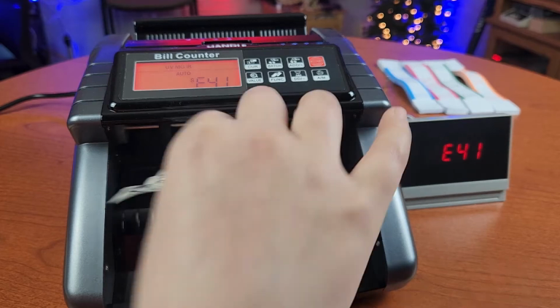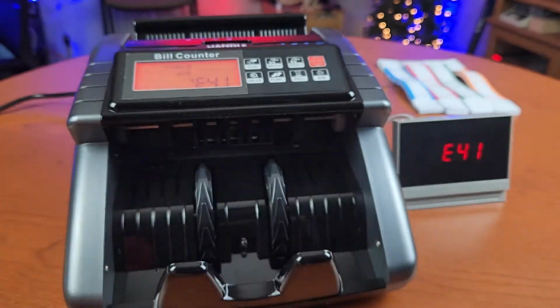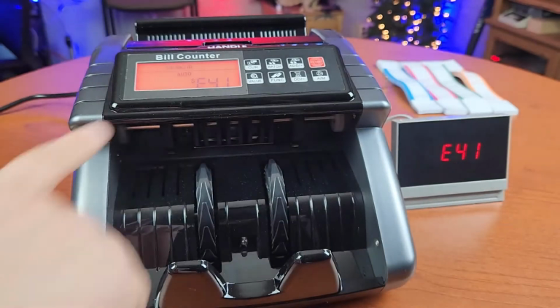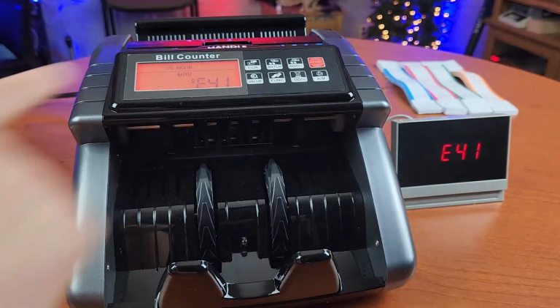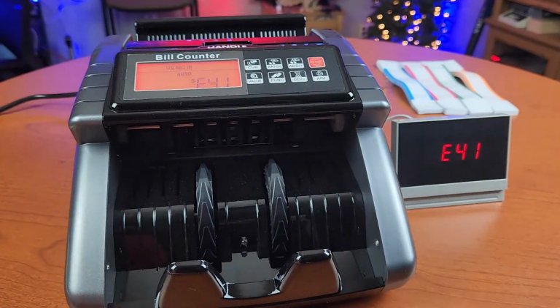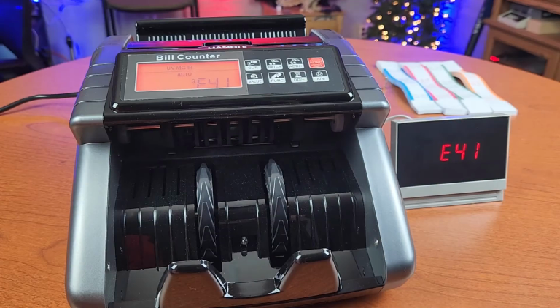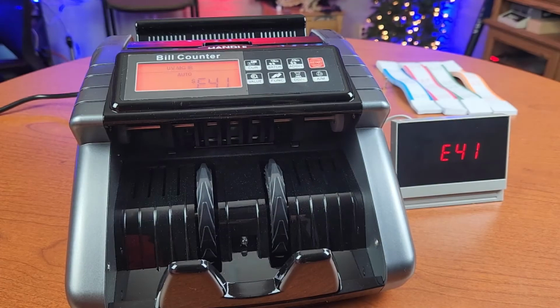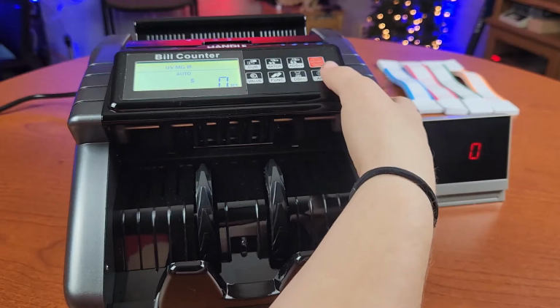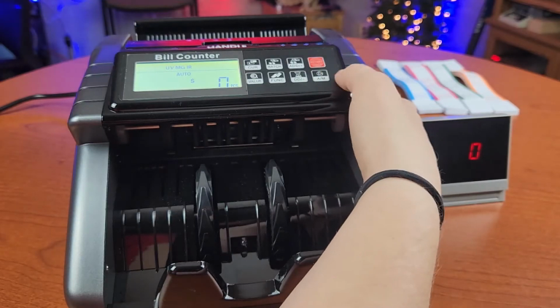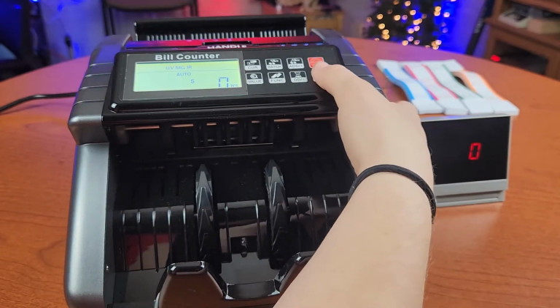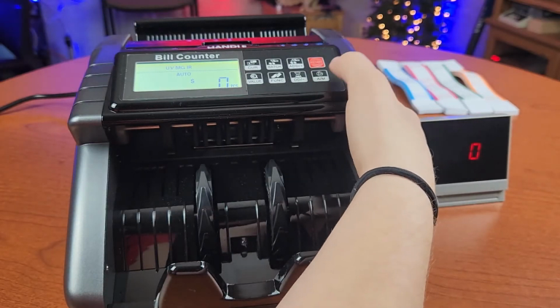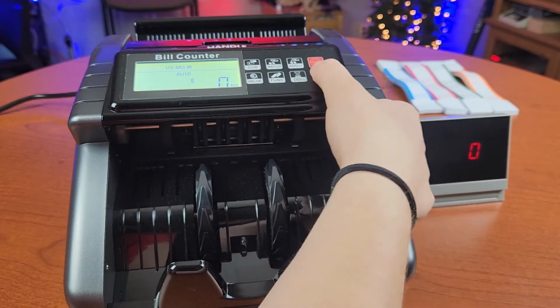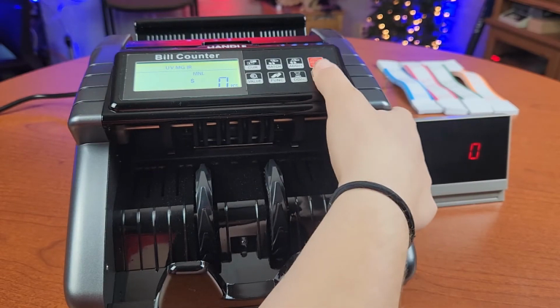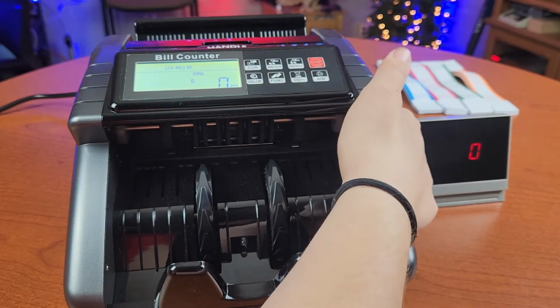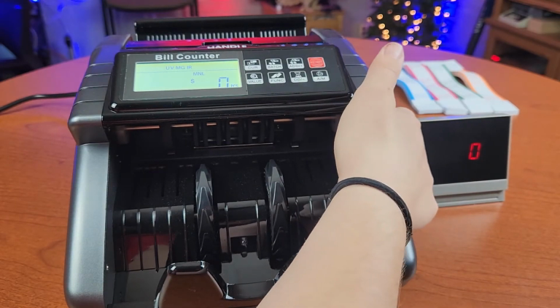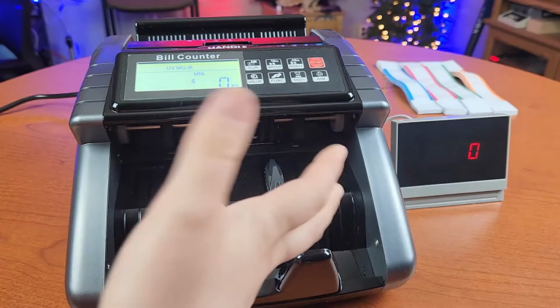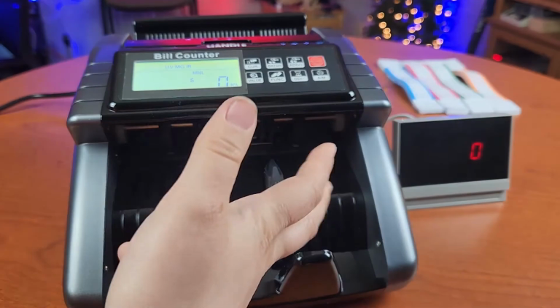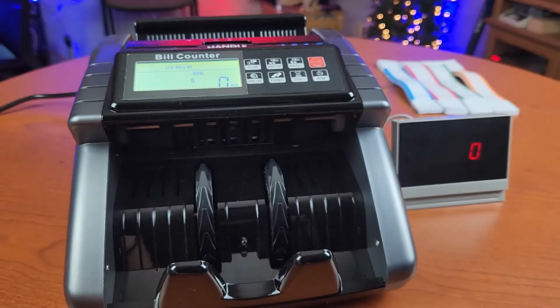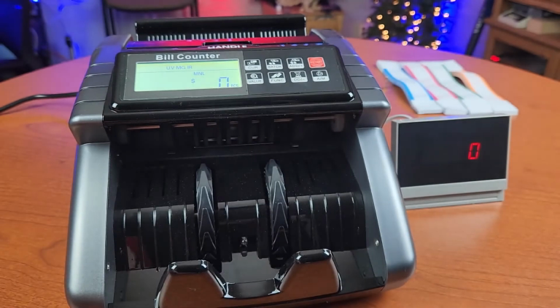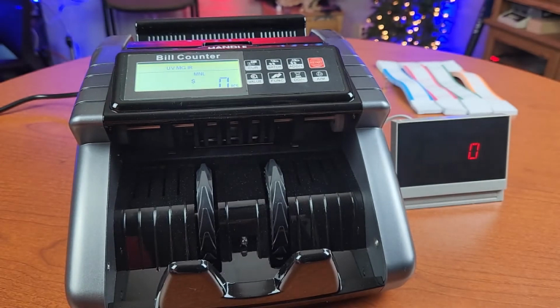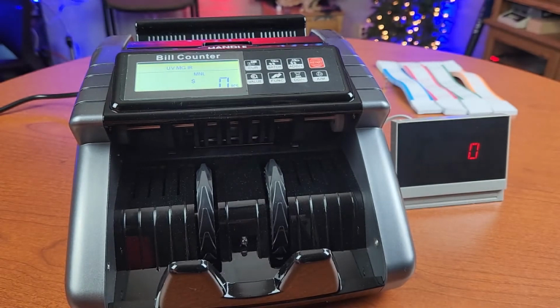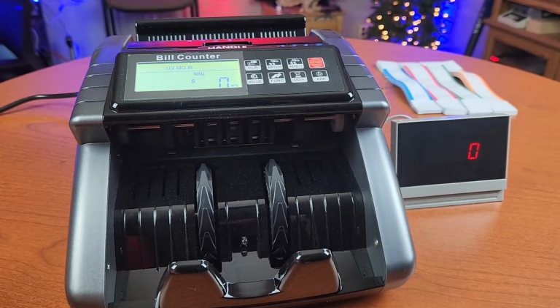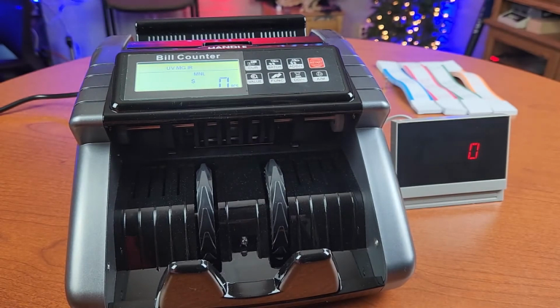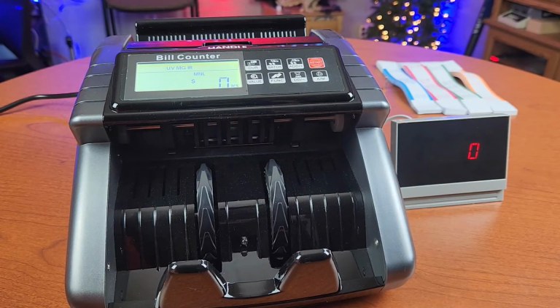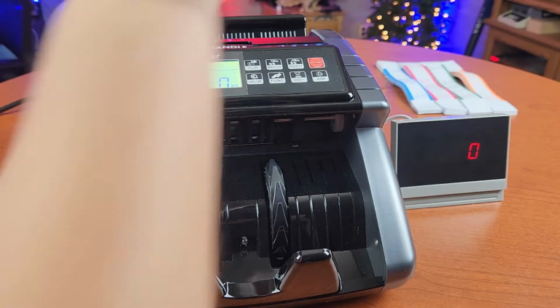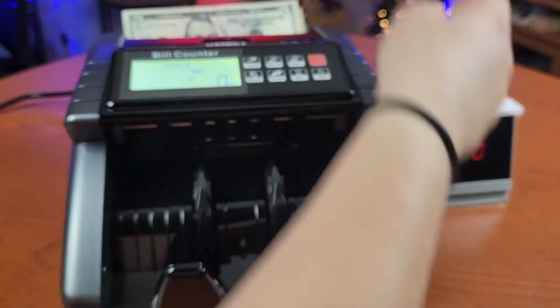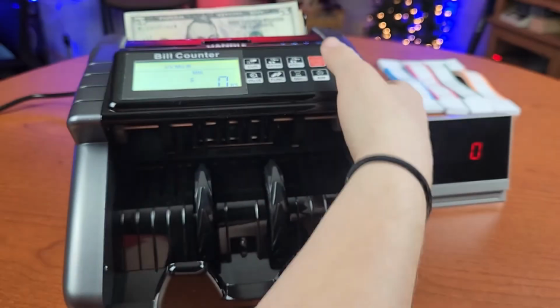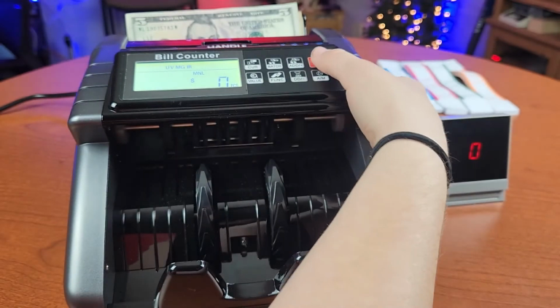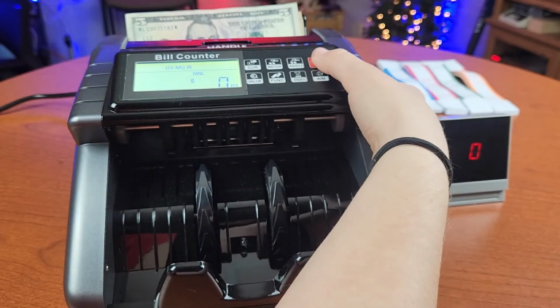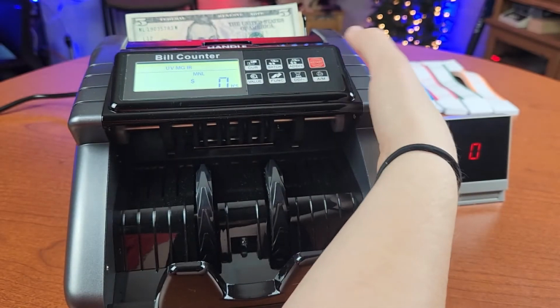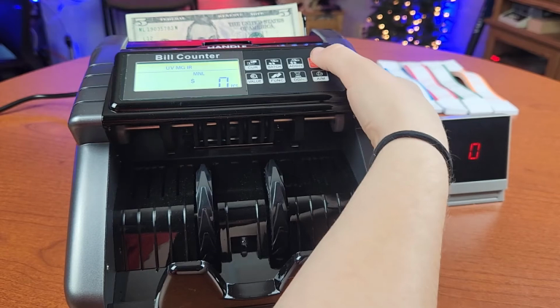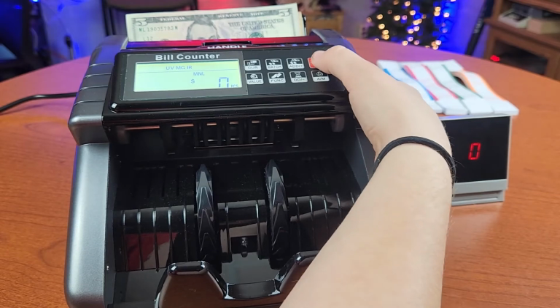It's going to throw an error. Lastly, you have auto or manual mode. Auto is what we've been using, and in manual mode you have to put the bills in and then manually press the start button — just like that.